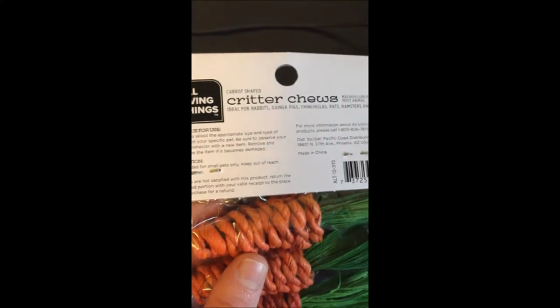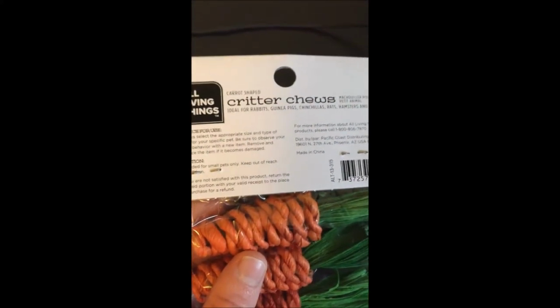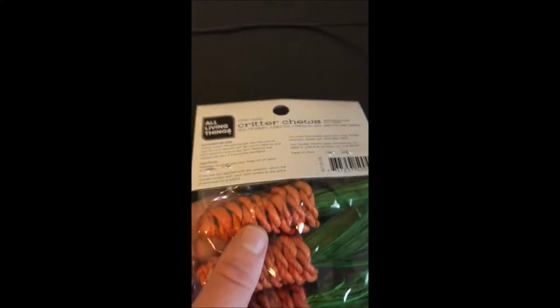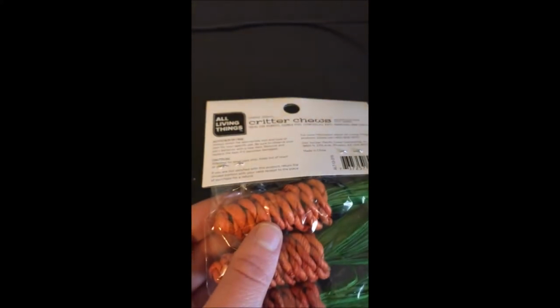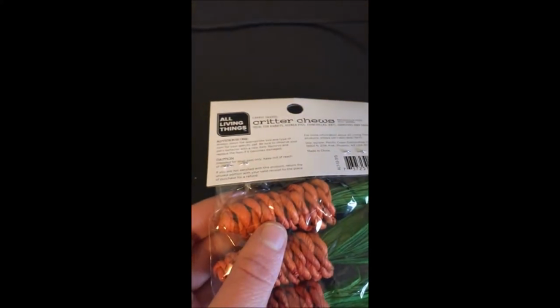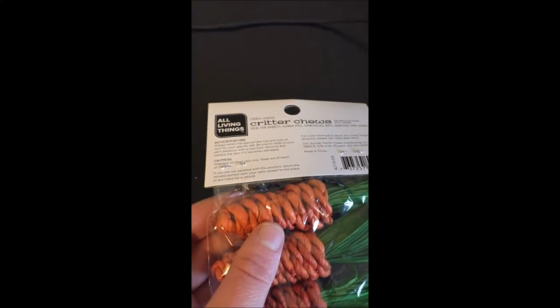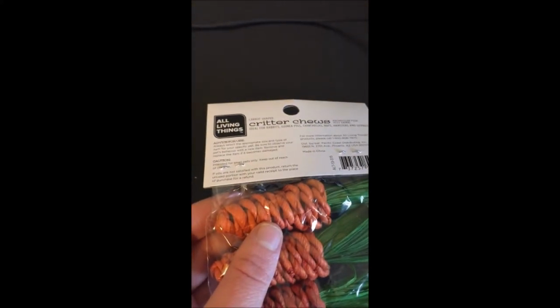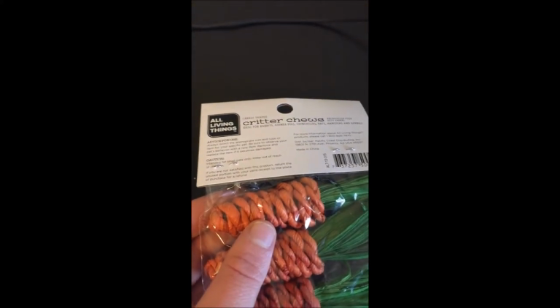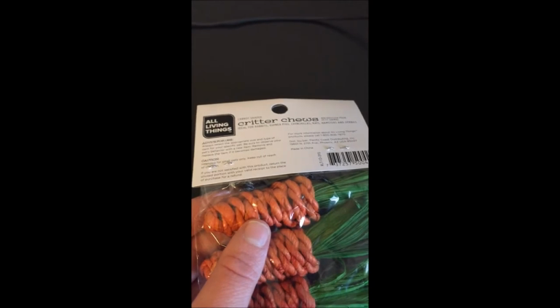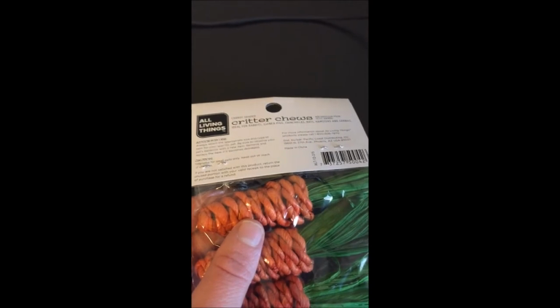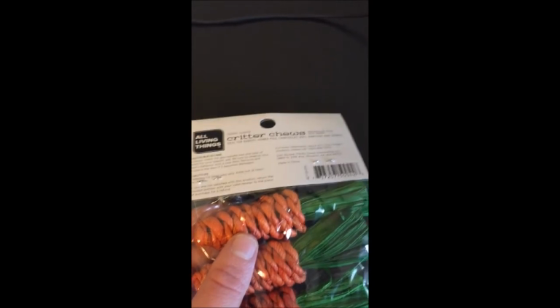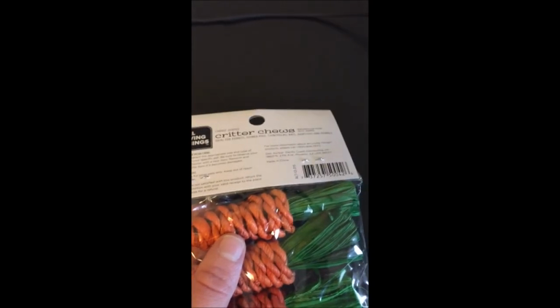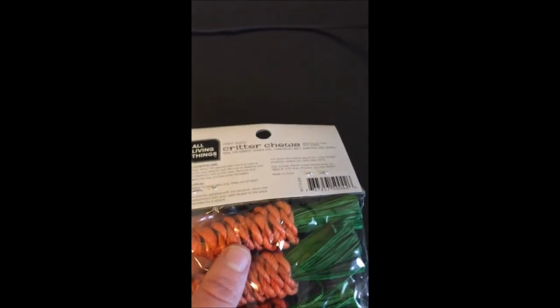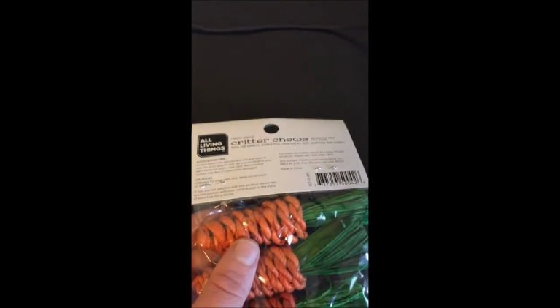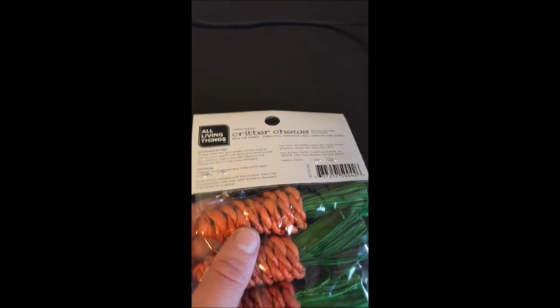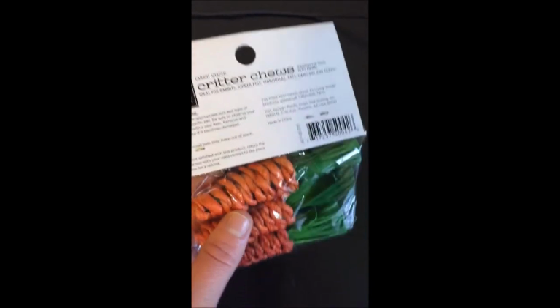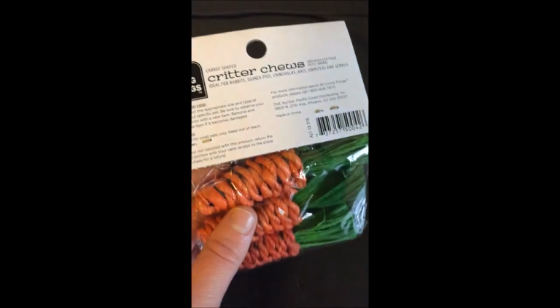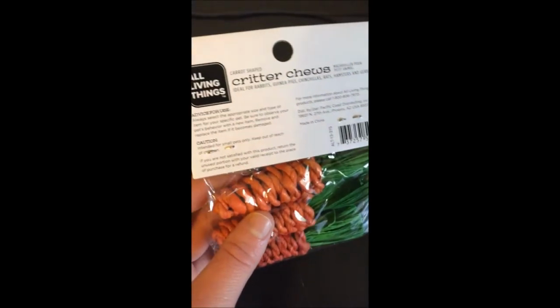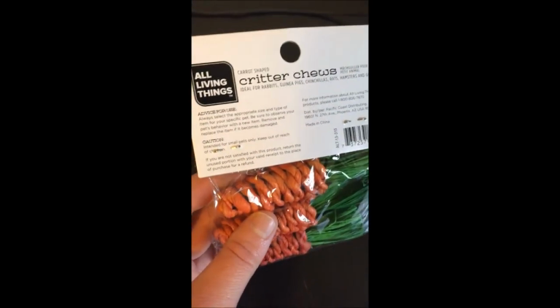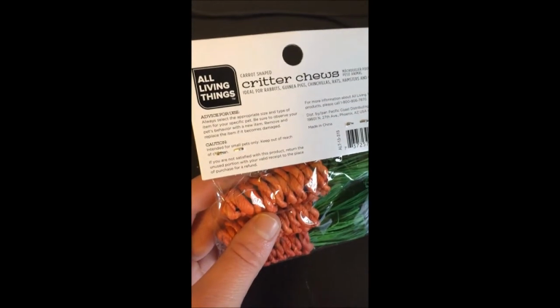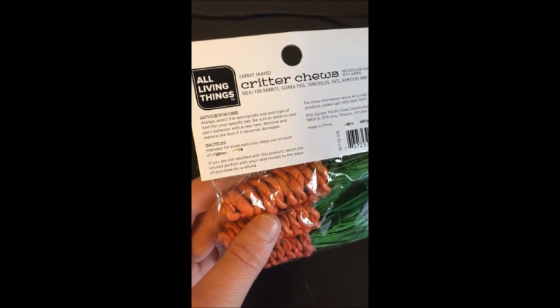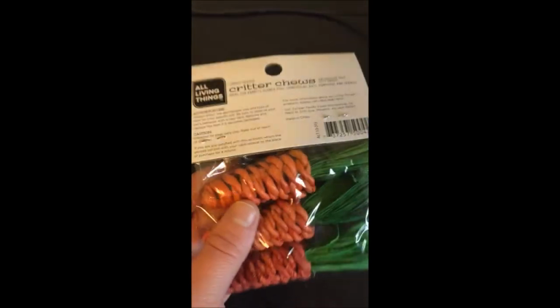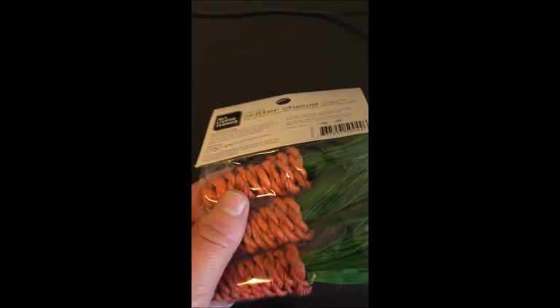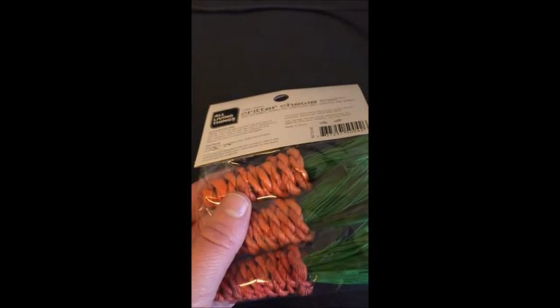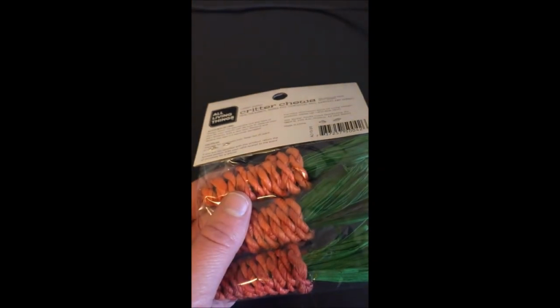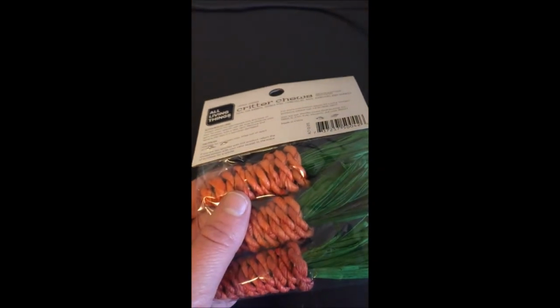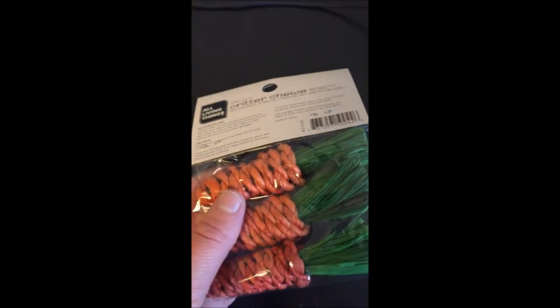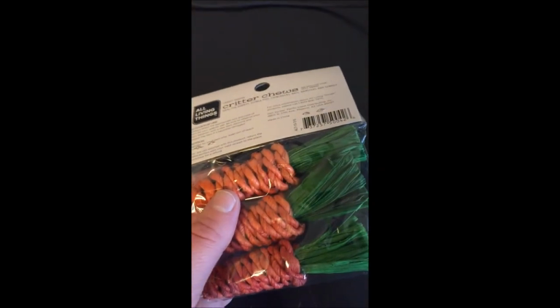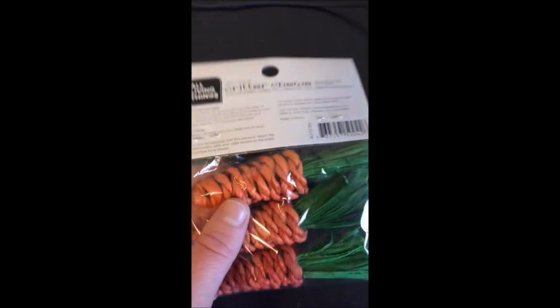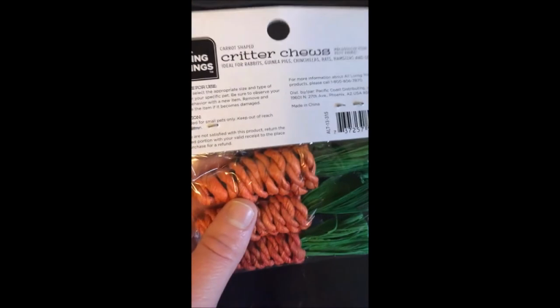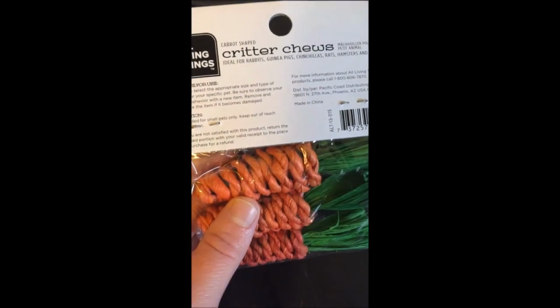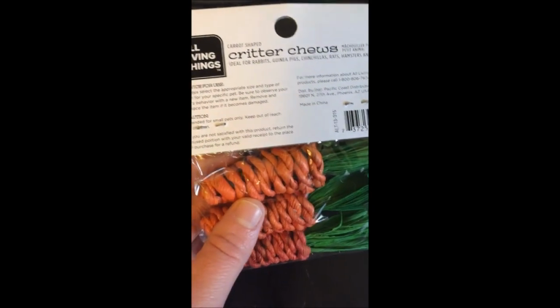The center of these is basically made out of recycled cardboard, so there's nothing really harmful in here. Once they're done chewing it, you'll just see like a little bit of cardboard left over.